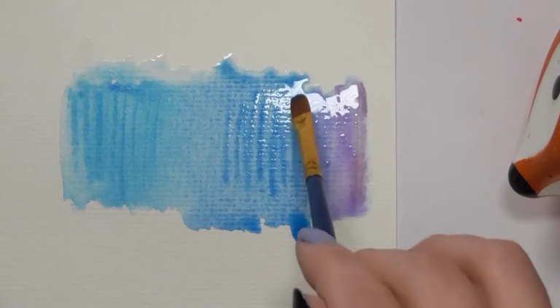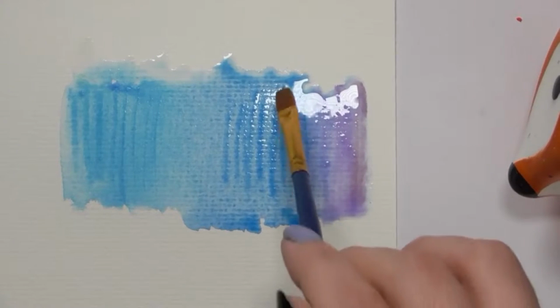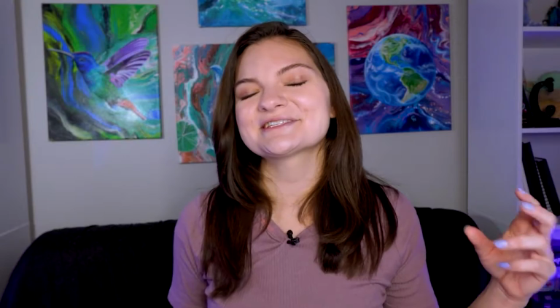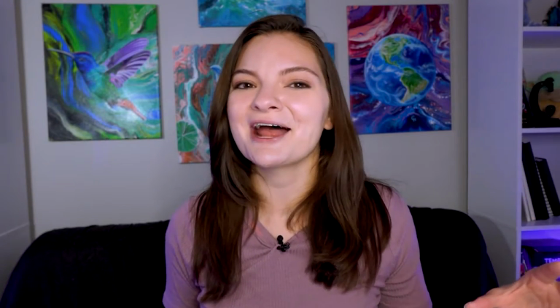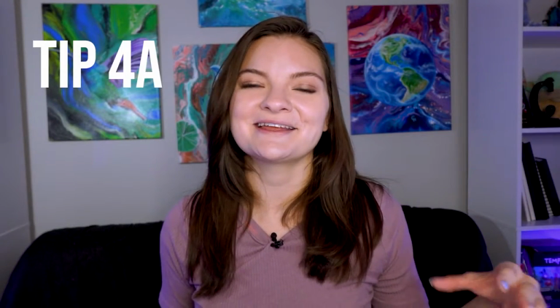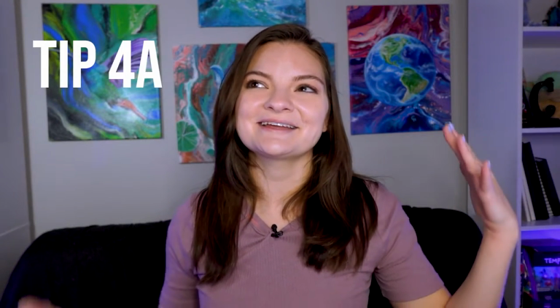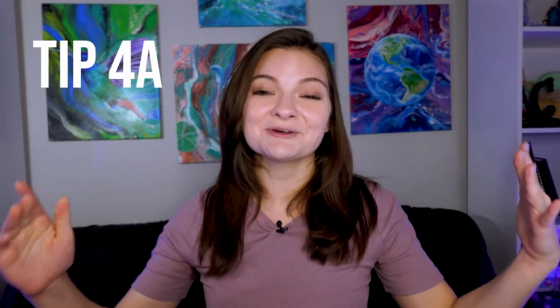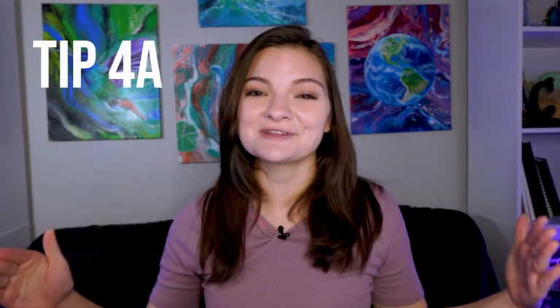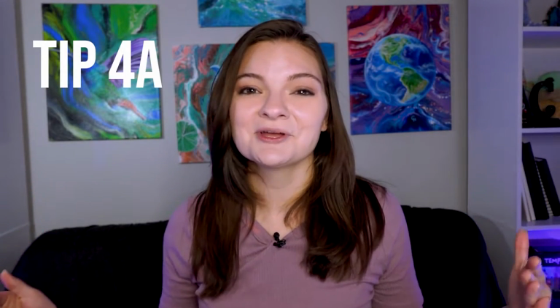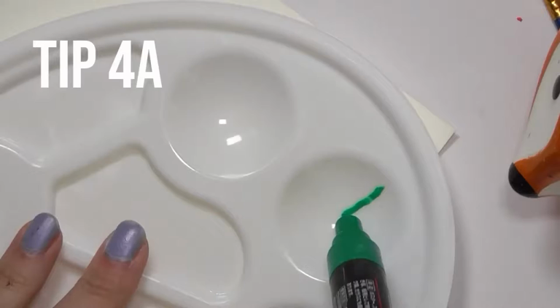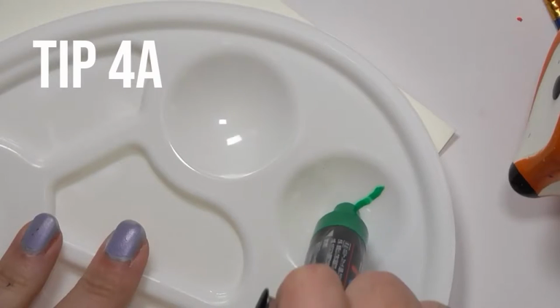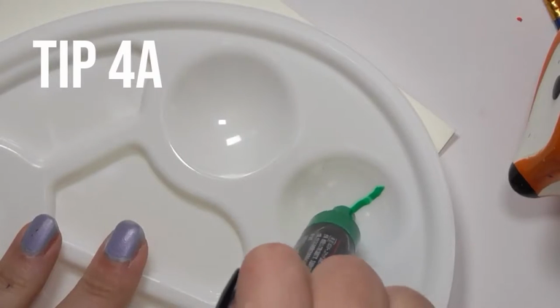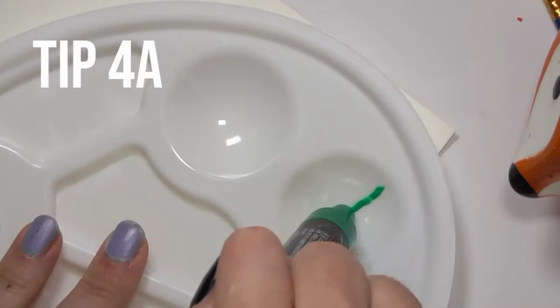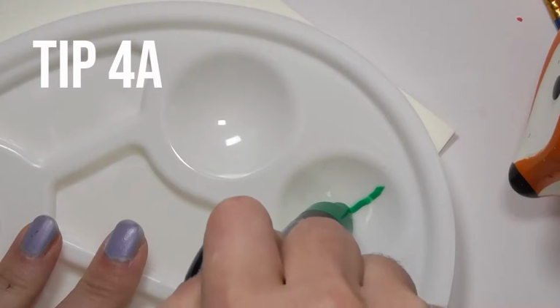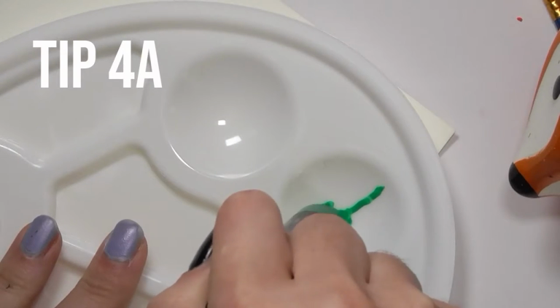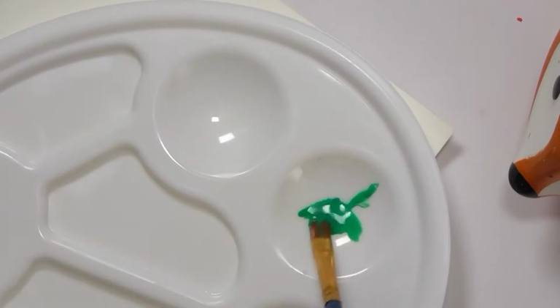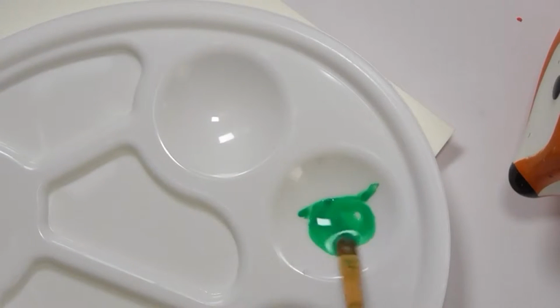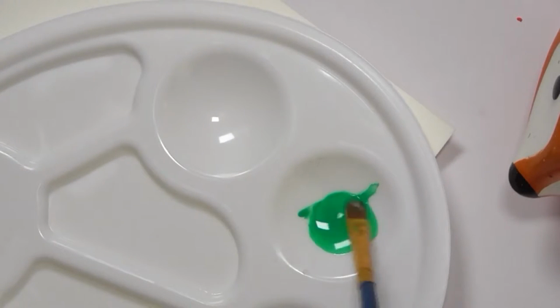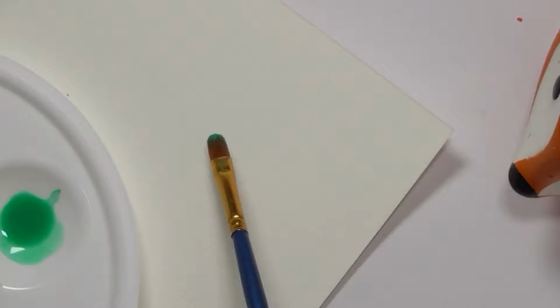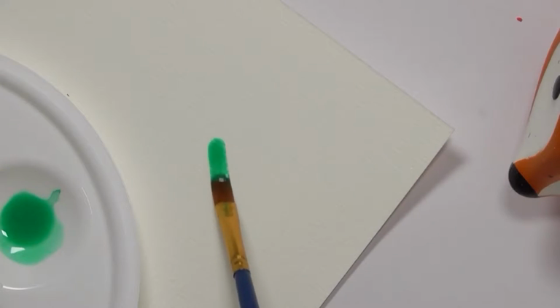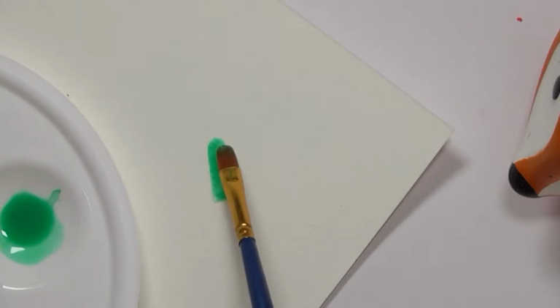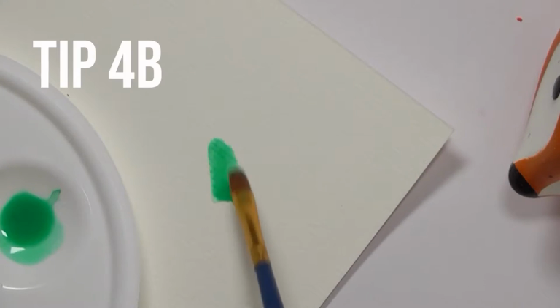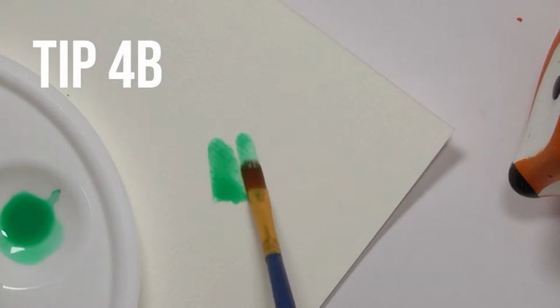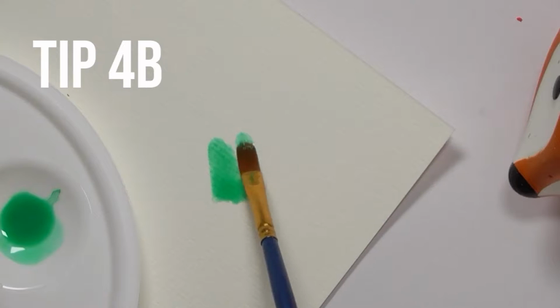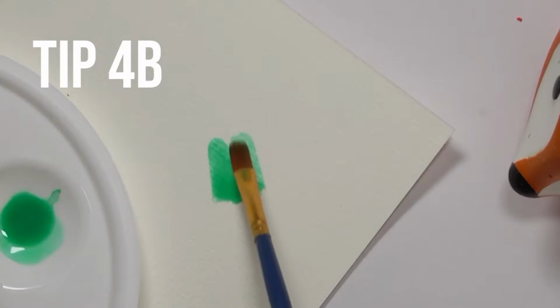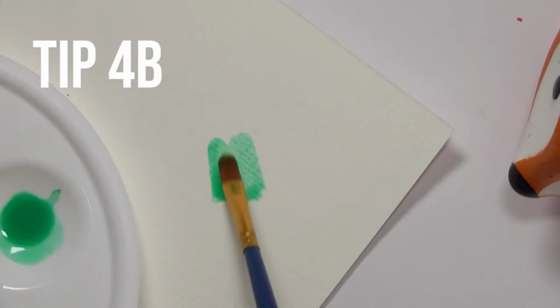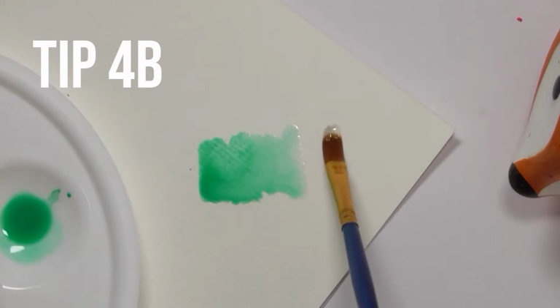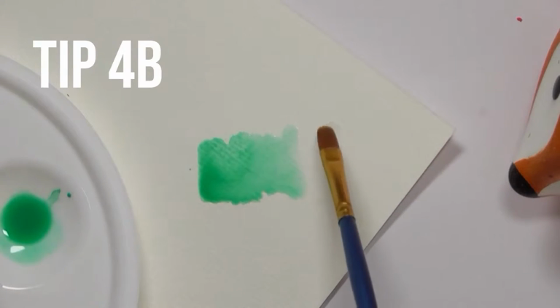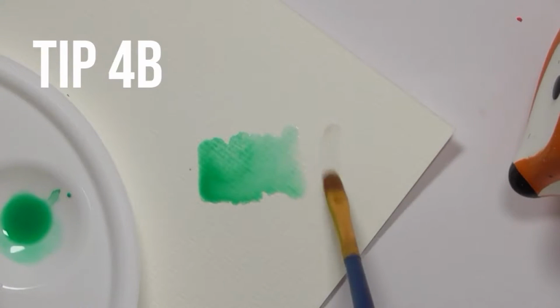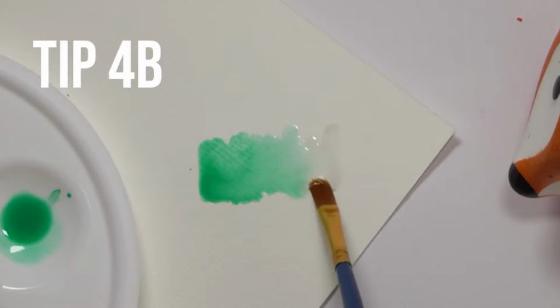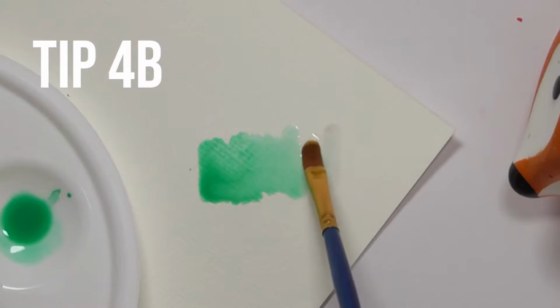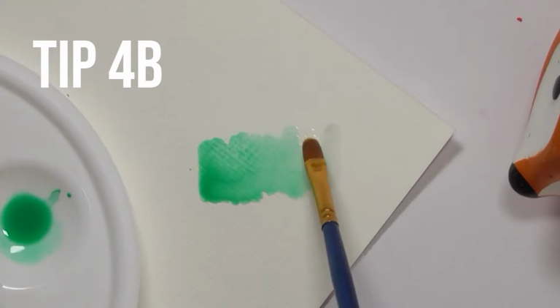If your colors are just too vibrant and over the top, you can pump them into a paint palette, water it down, and apply it with a brush. The best part about this tip is that the more water you add, the more transparent the paint will become.